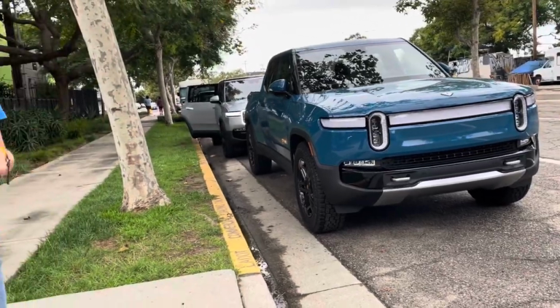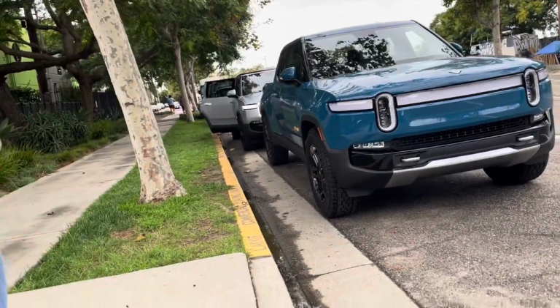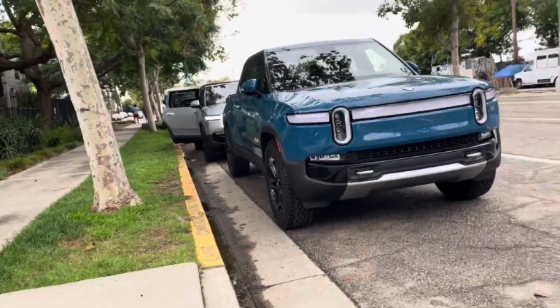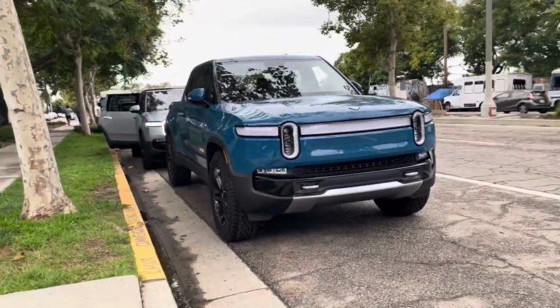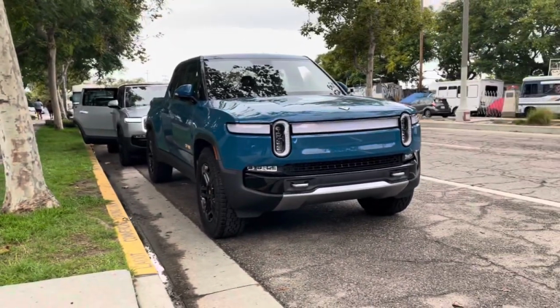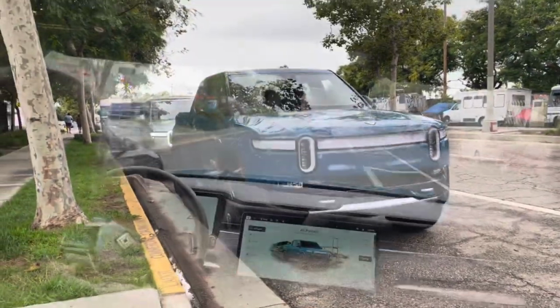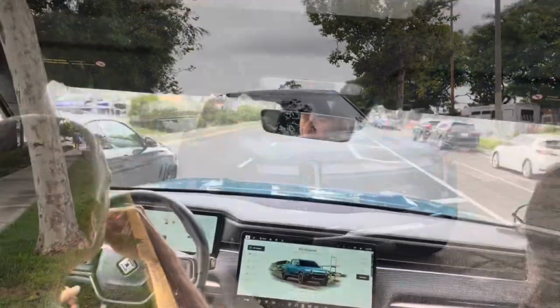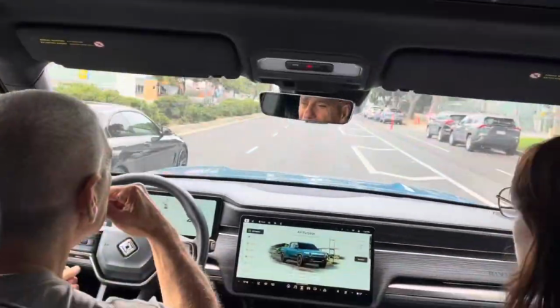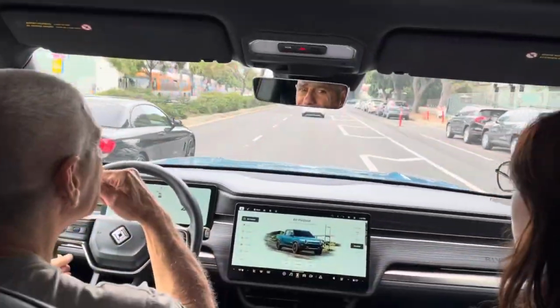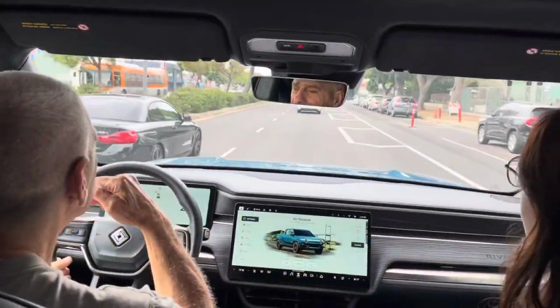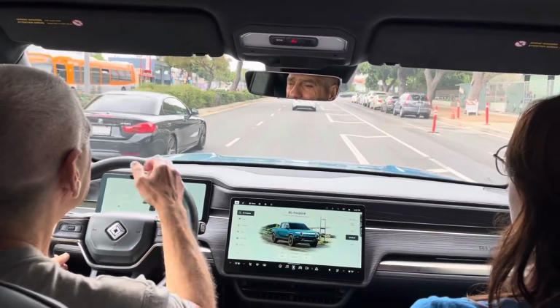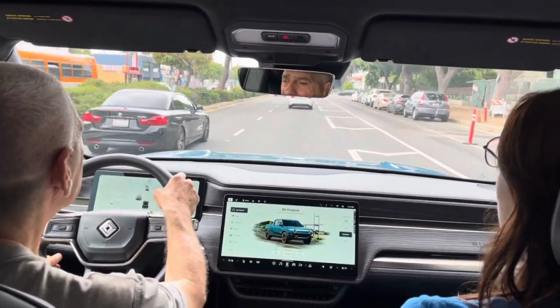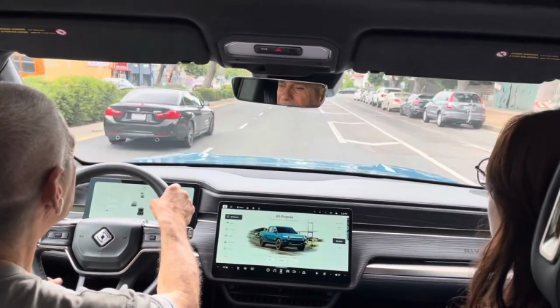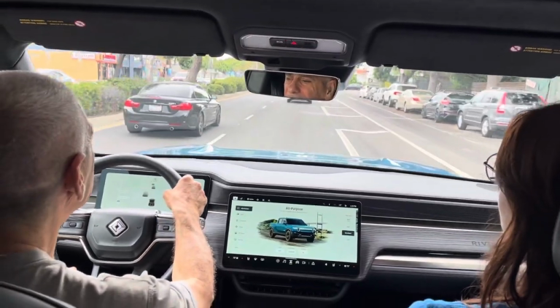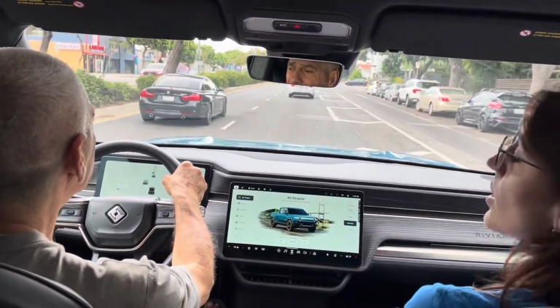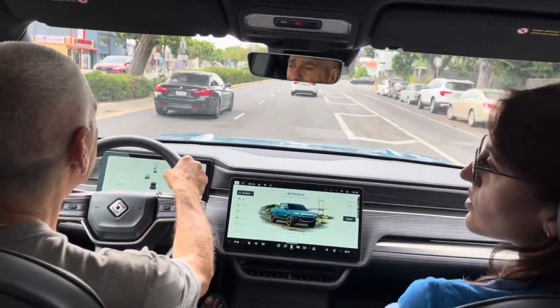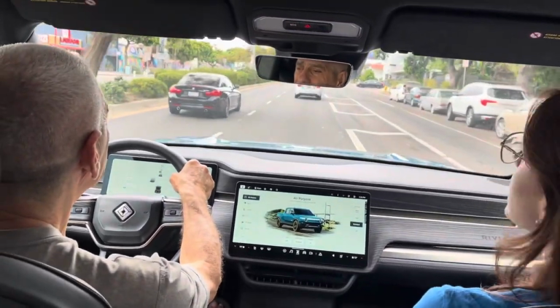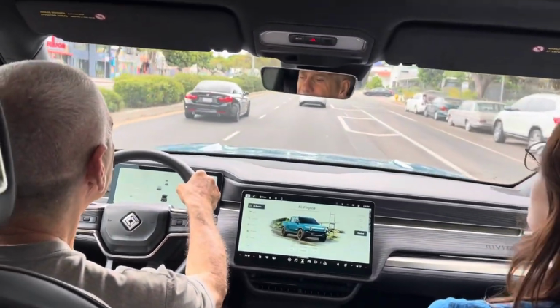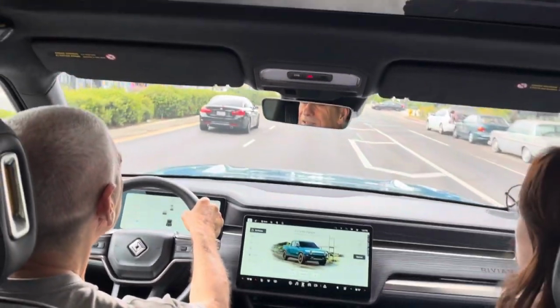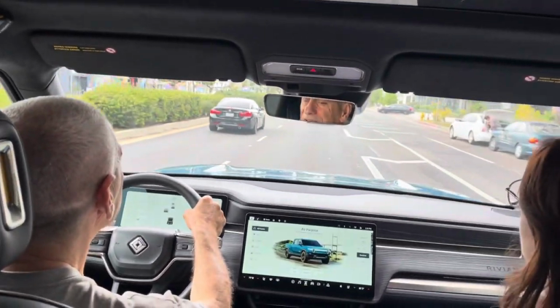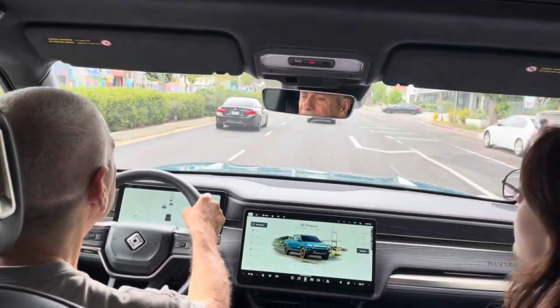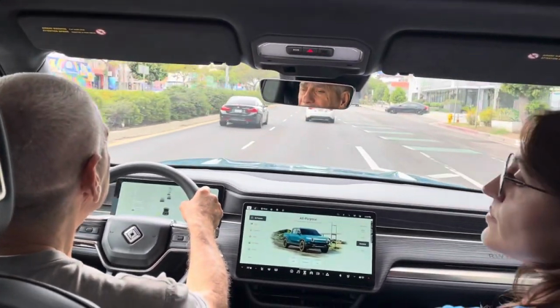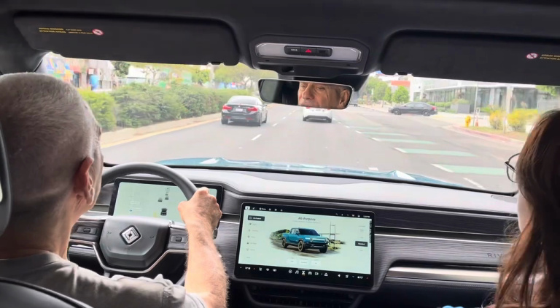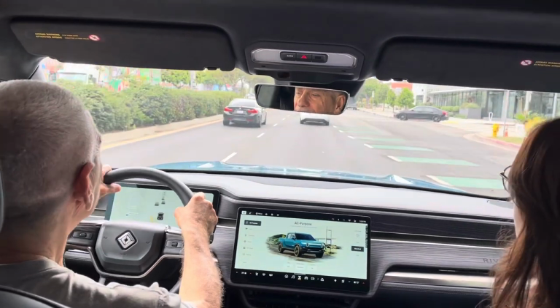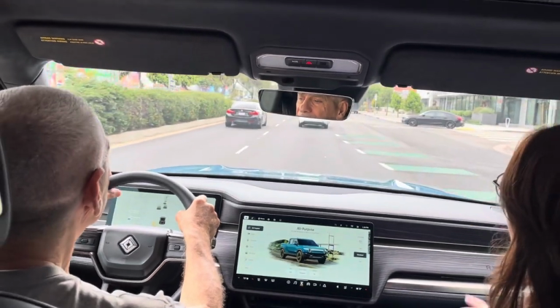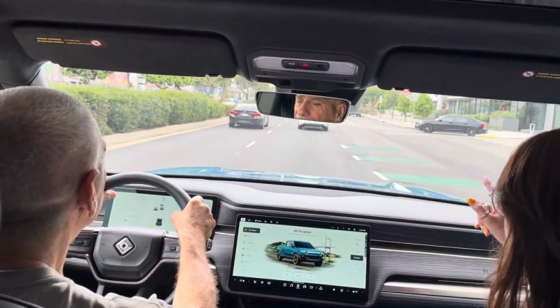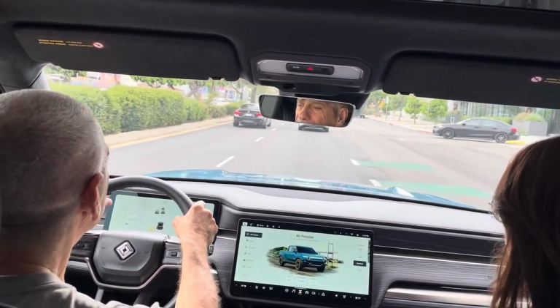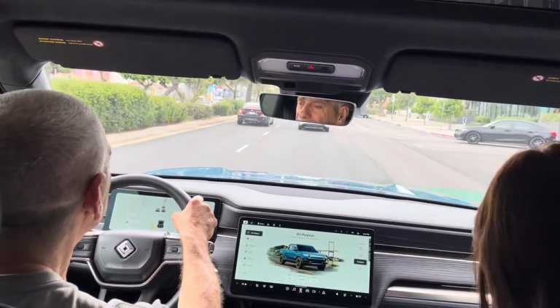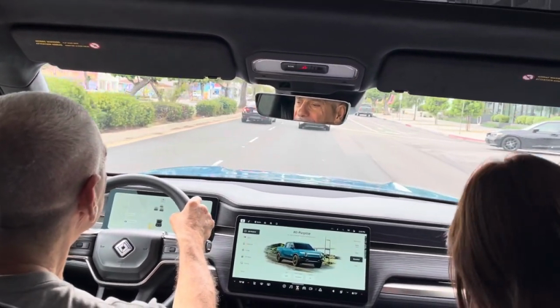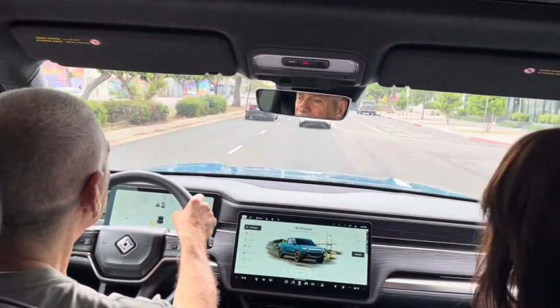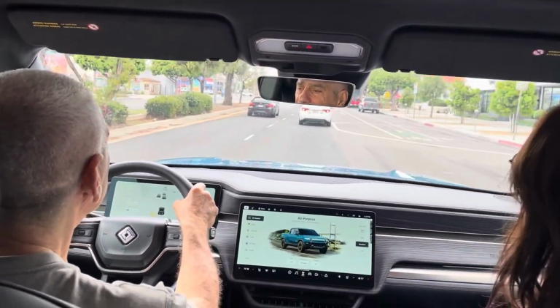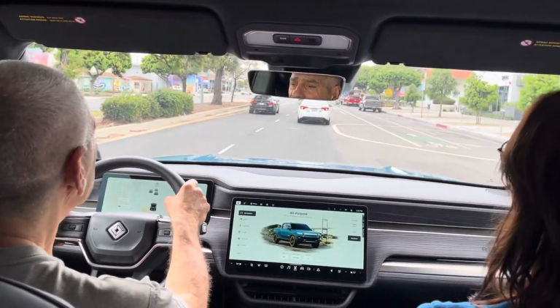We have the dual motor trim, and we have new numbers for those — I can get that when we get back to the hub. Up here is Sentinel Hill, so when you're comfortable we can get into the right lane.